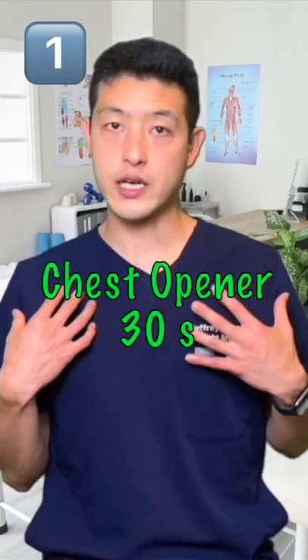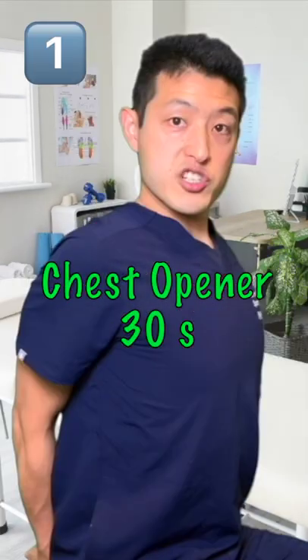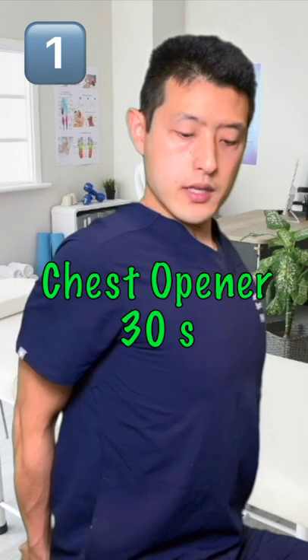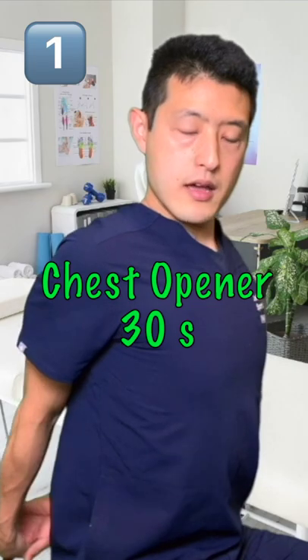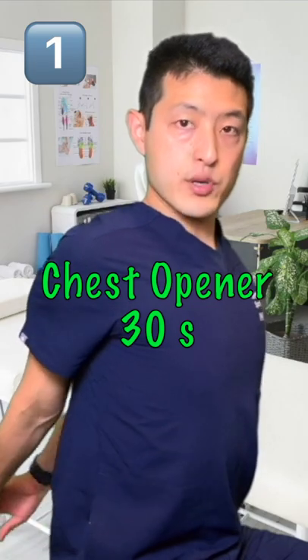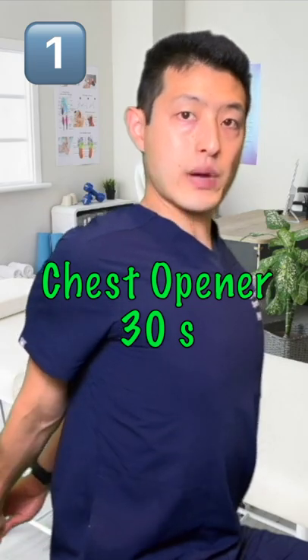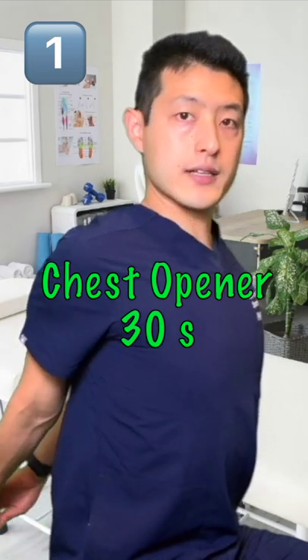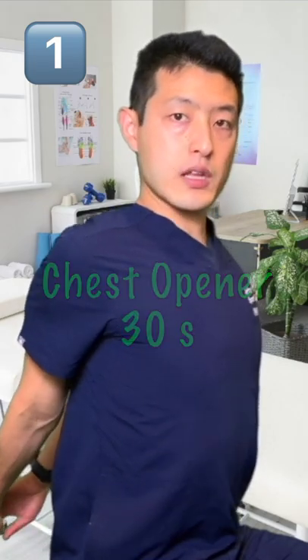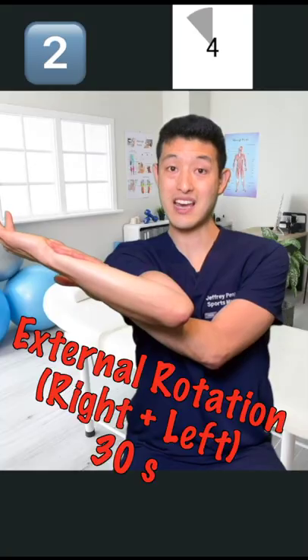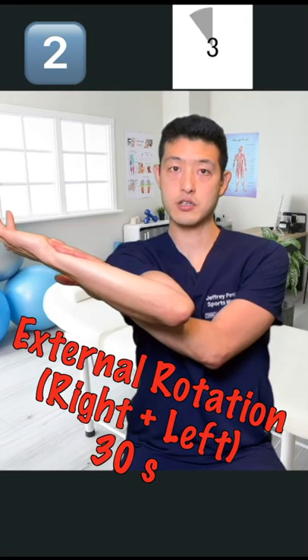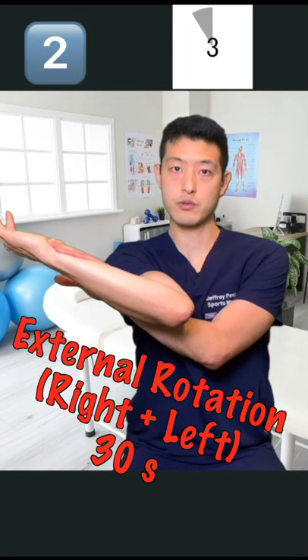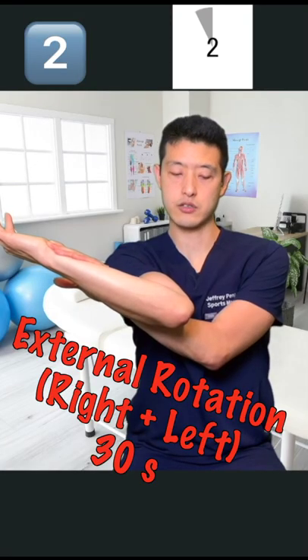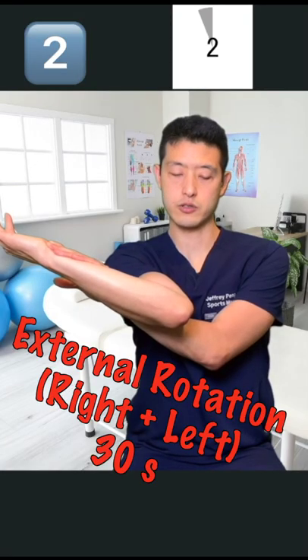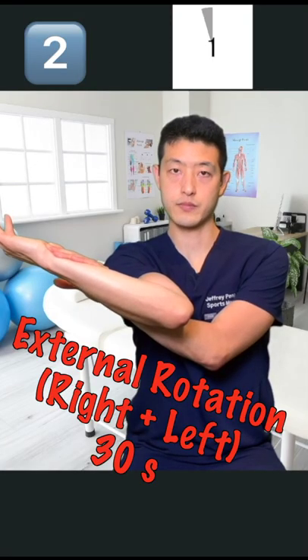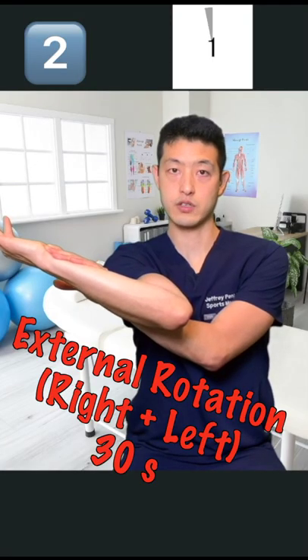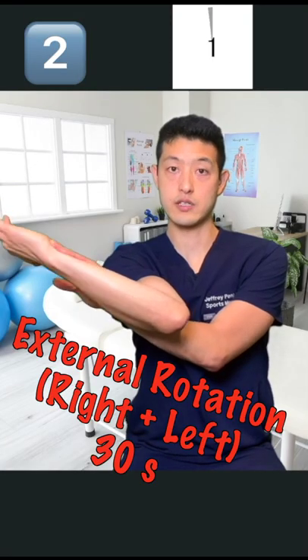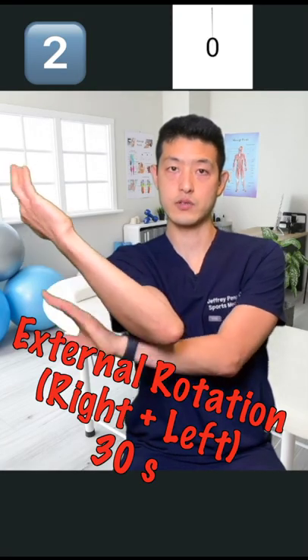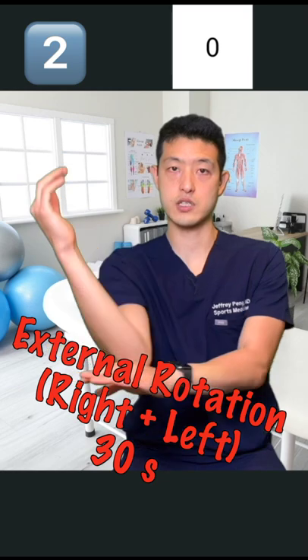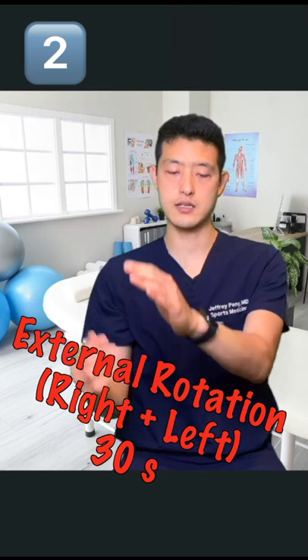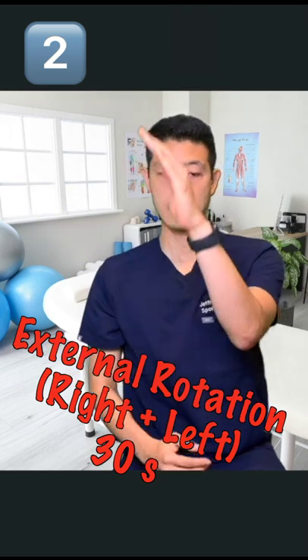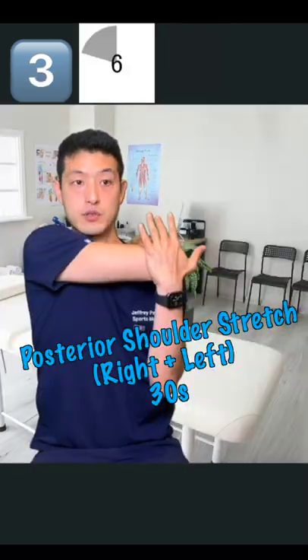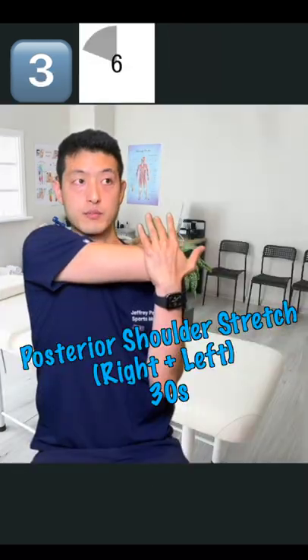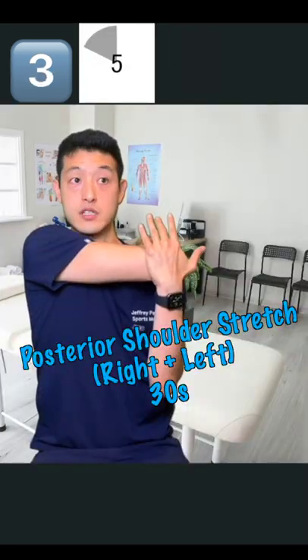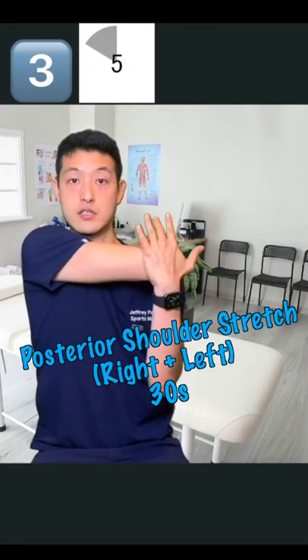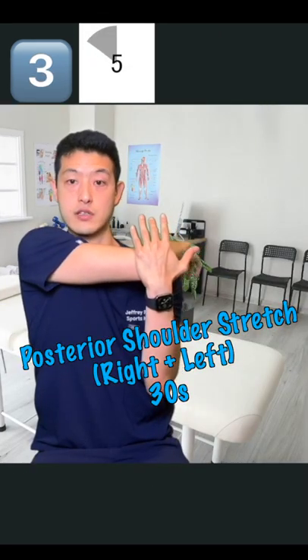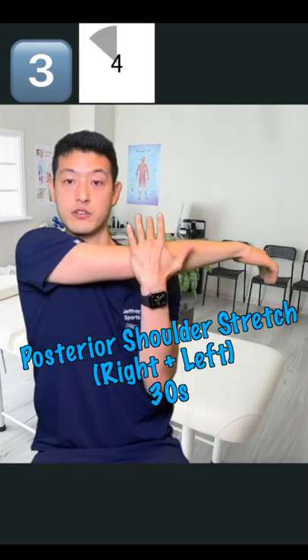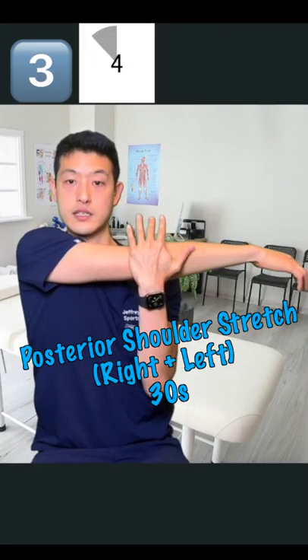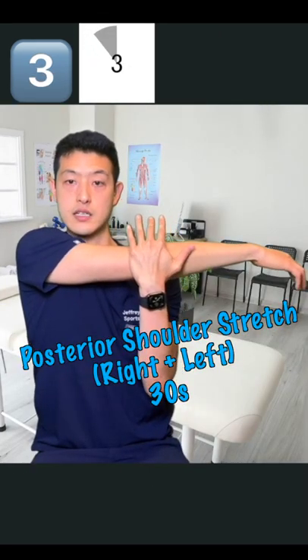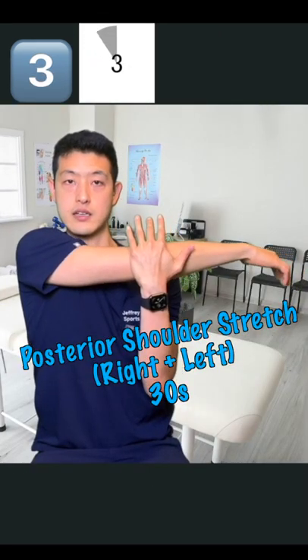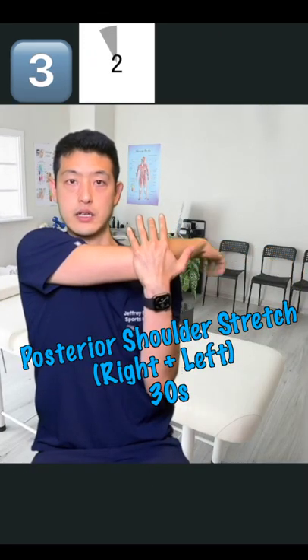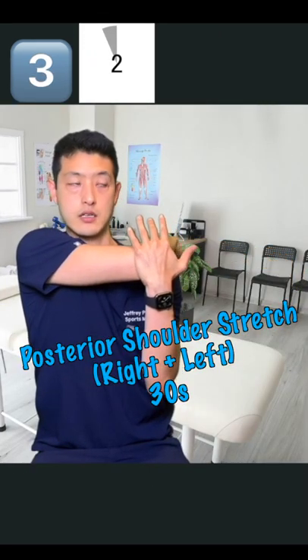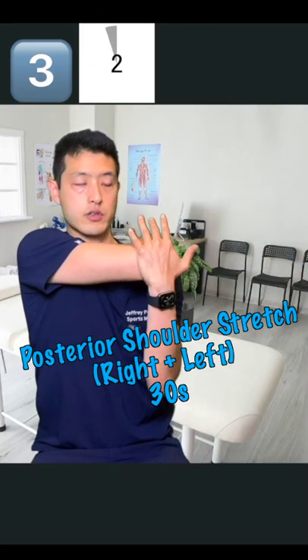Push down and then push back — this is going to be externally rotating your shoulder. Hold for 30 seconds. We're going to switch sides. Some people prefer to do this with their elbow fully extended, and that's fine.